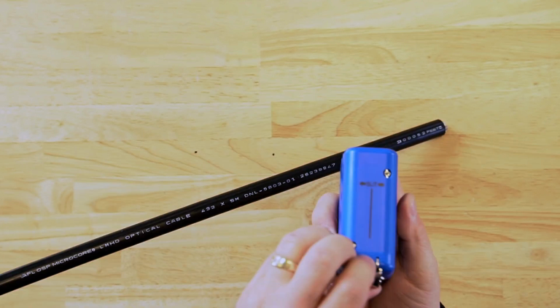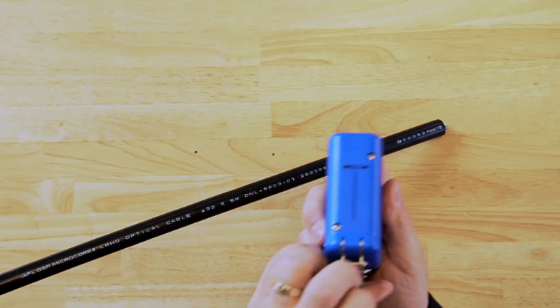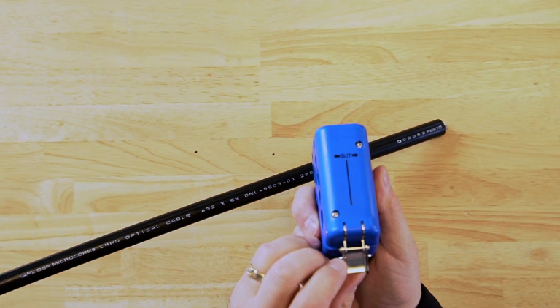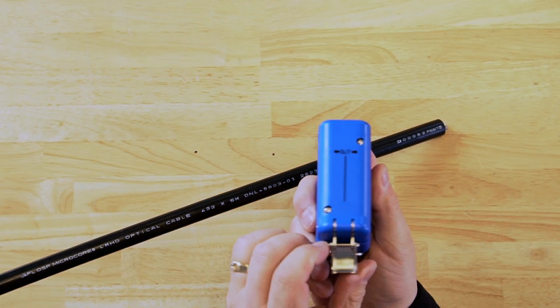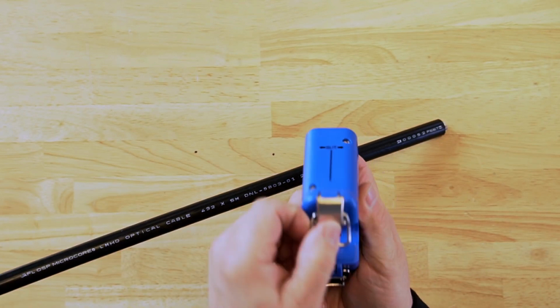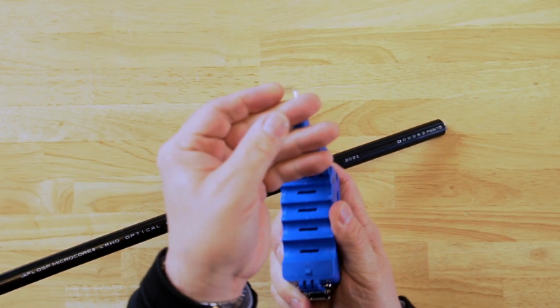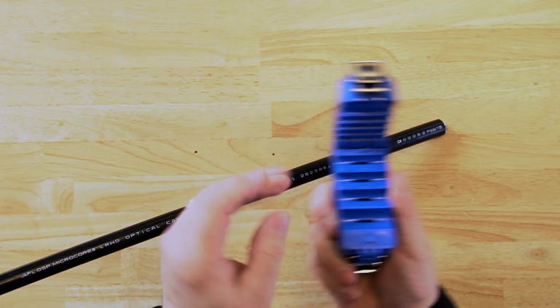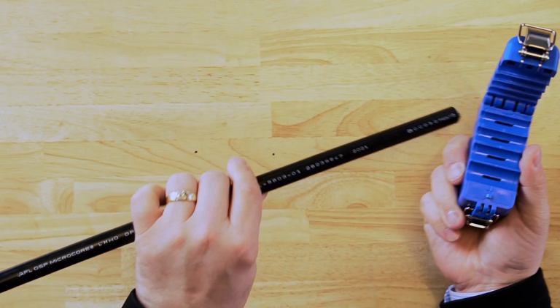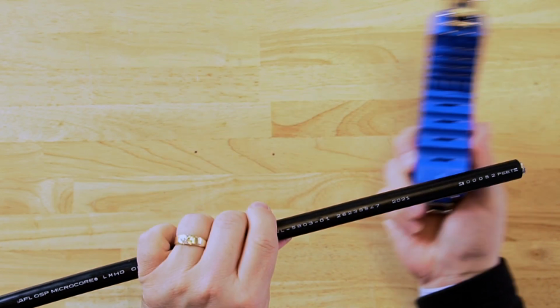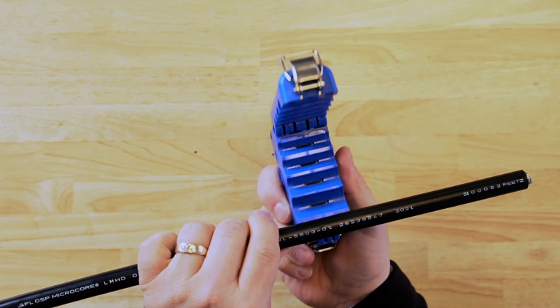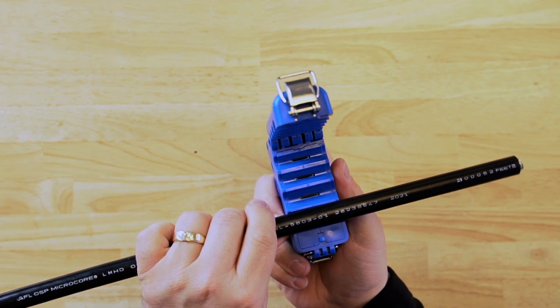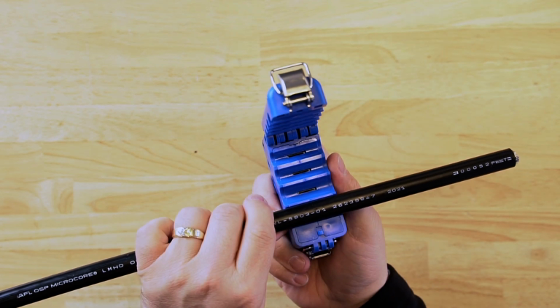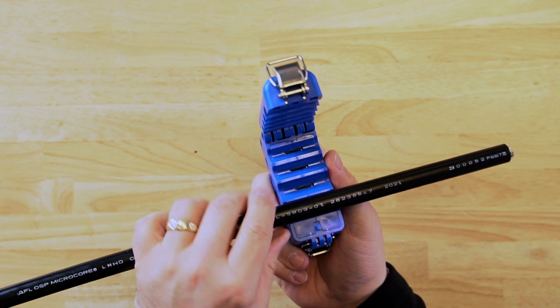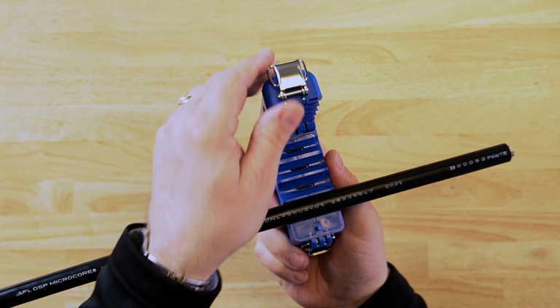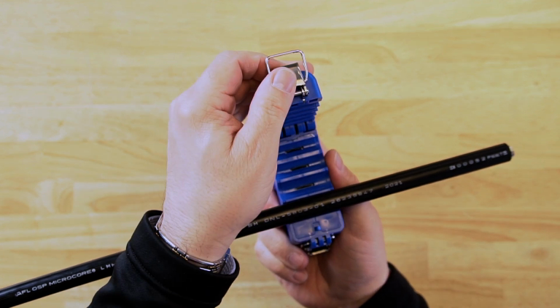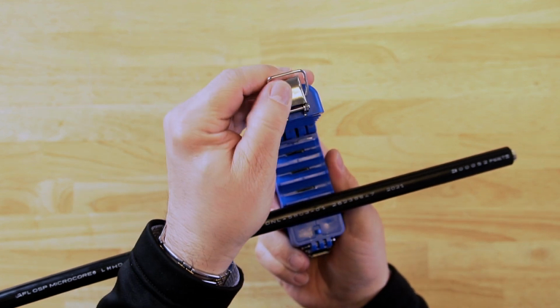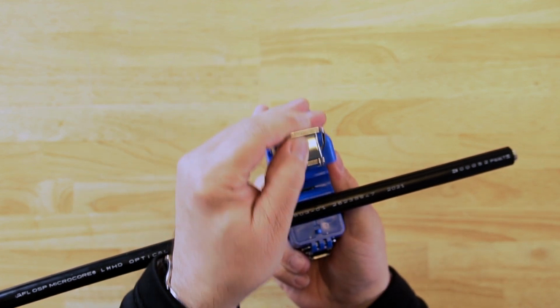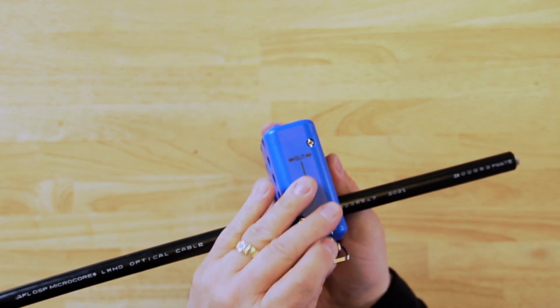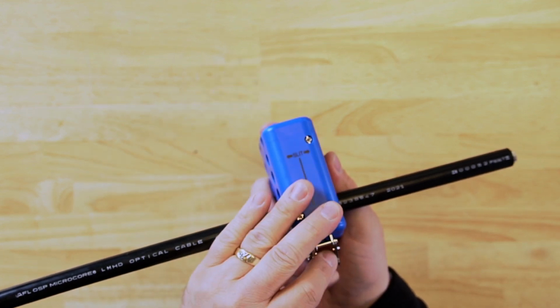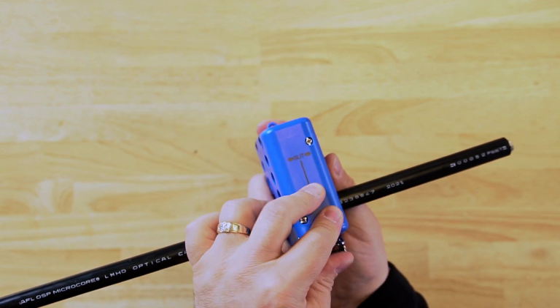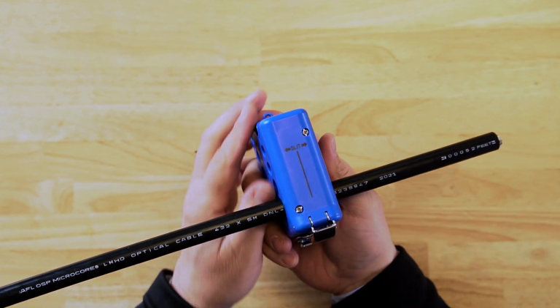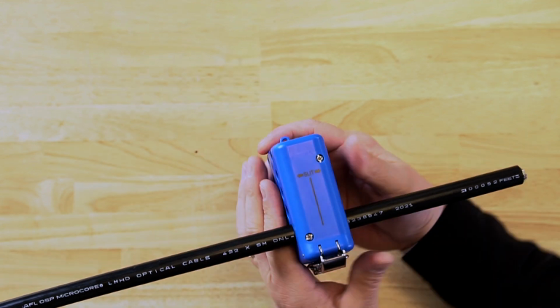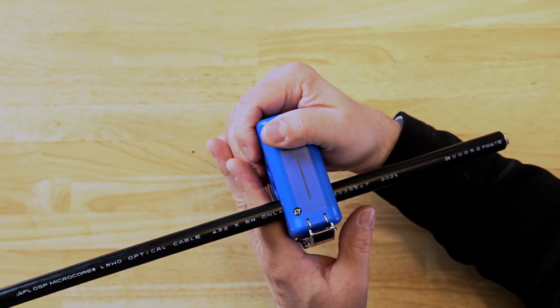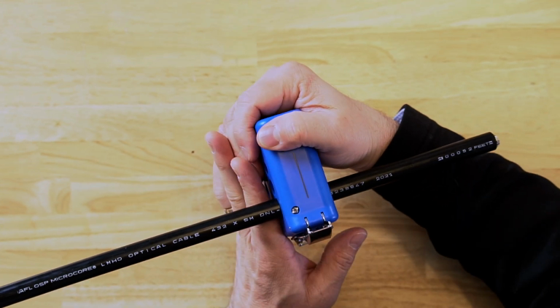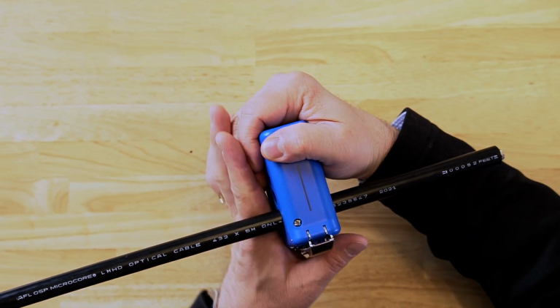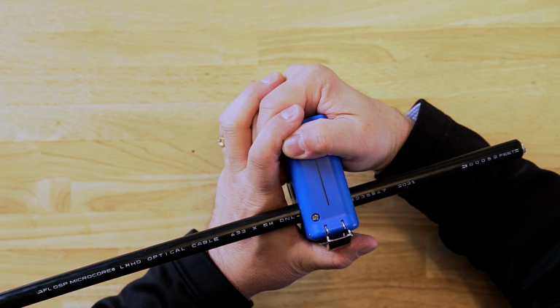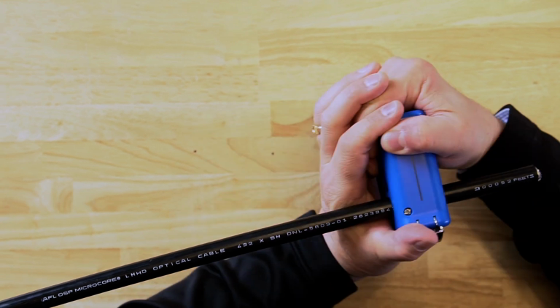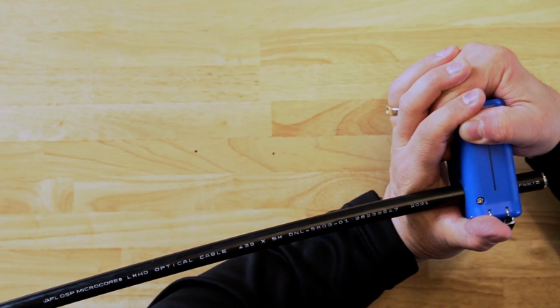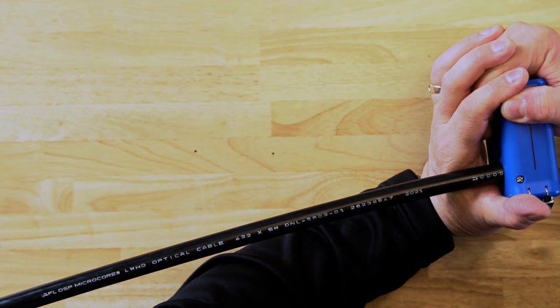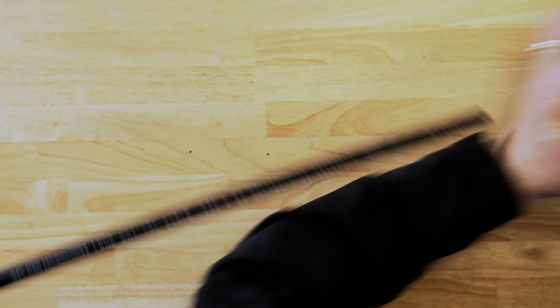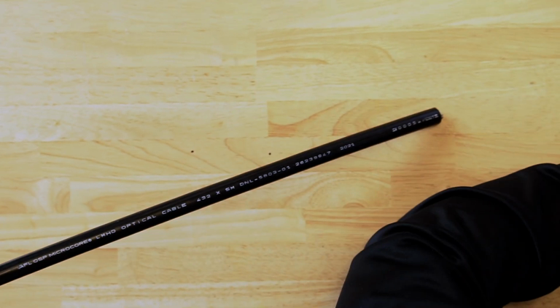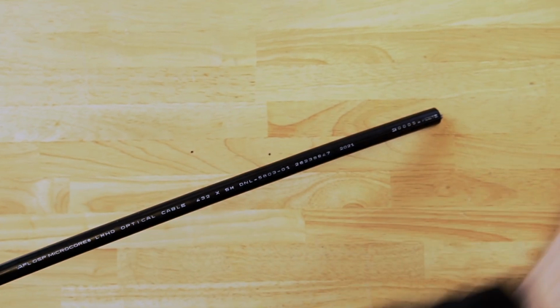The blades are replaceable and come as a set. The part number is MS-446 RB. The blades typically last about 5,000 slits or cuts.